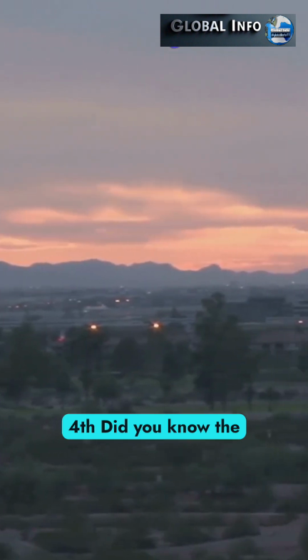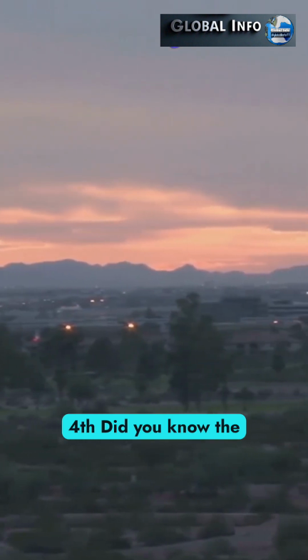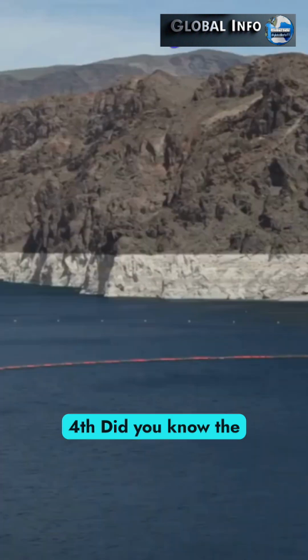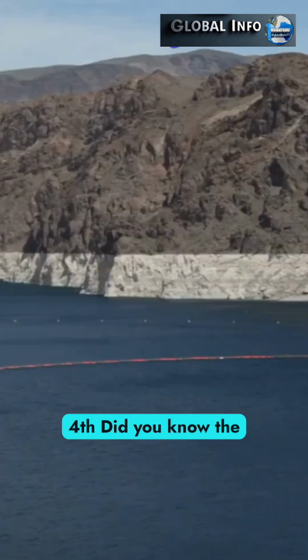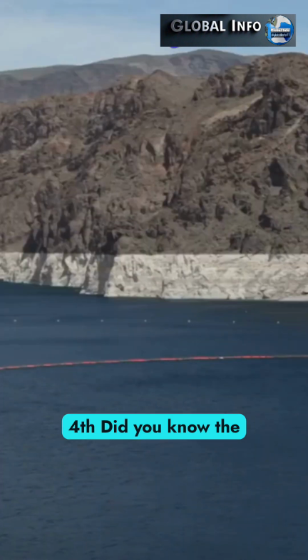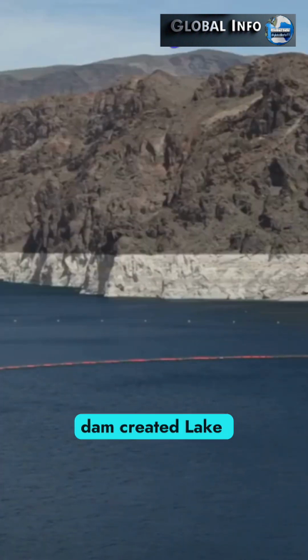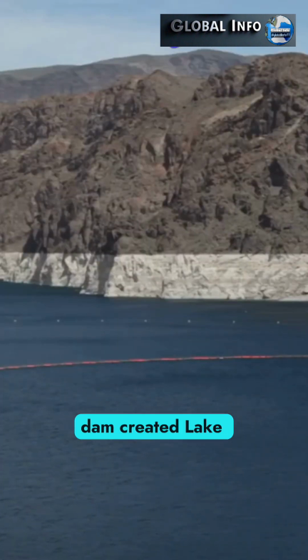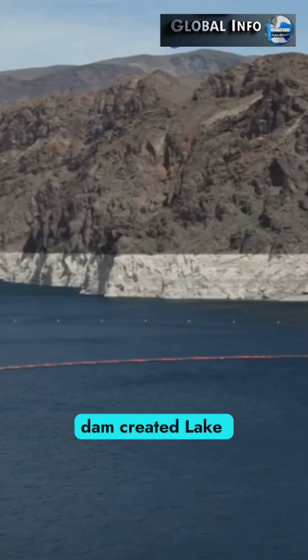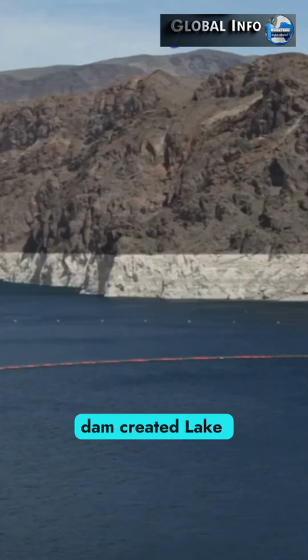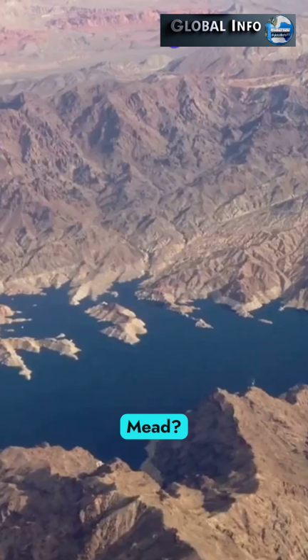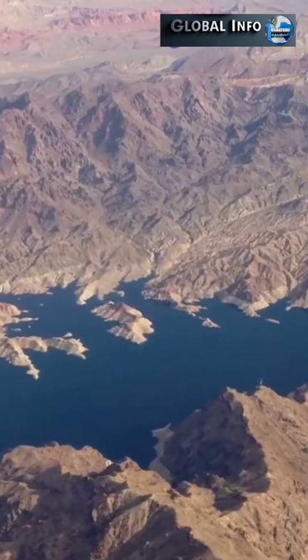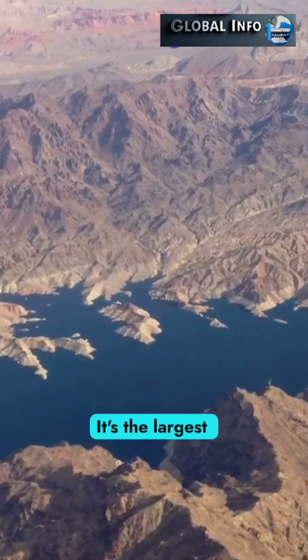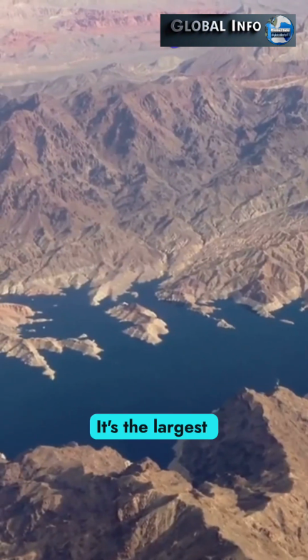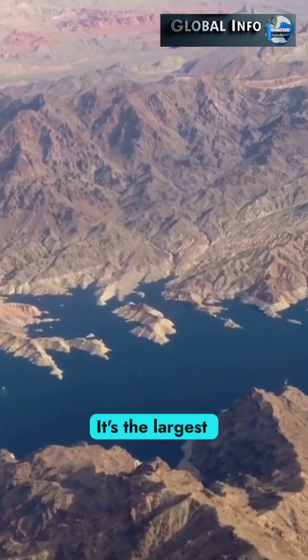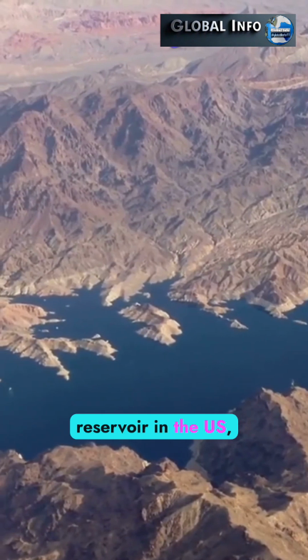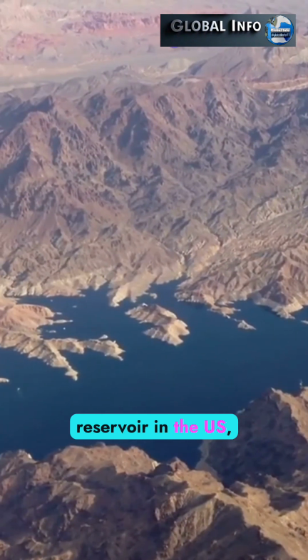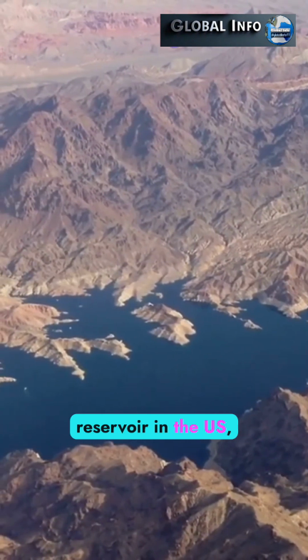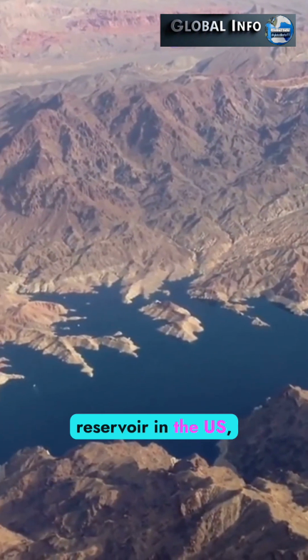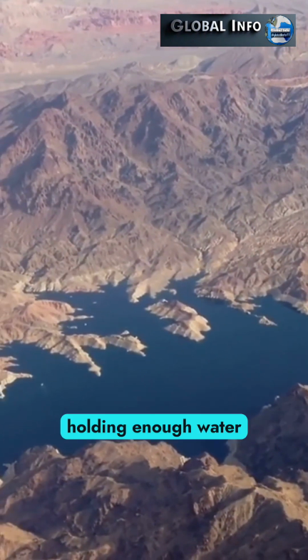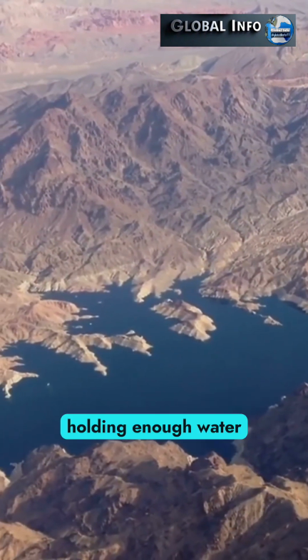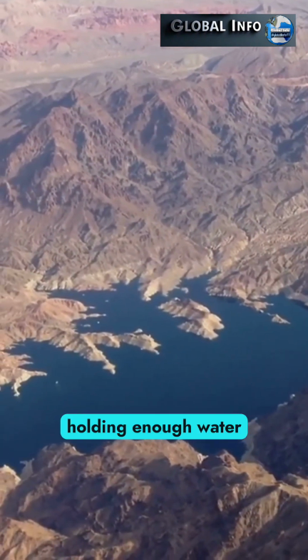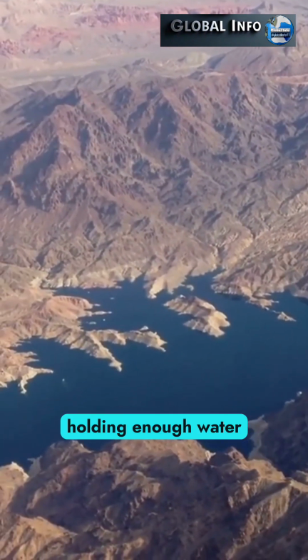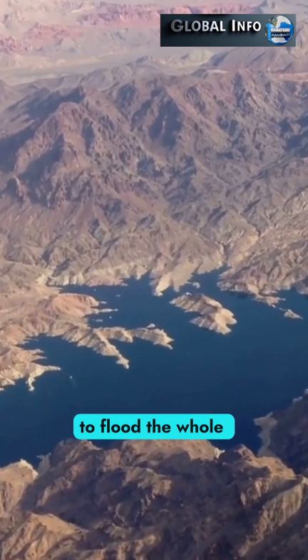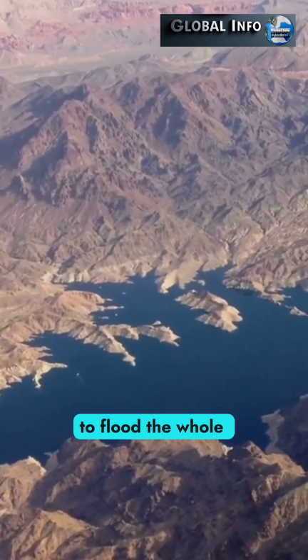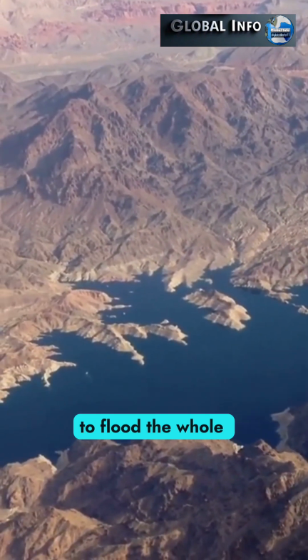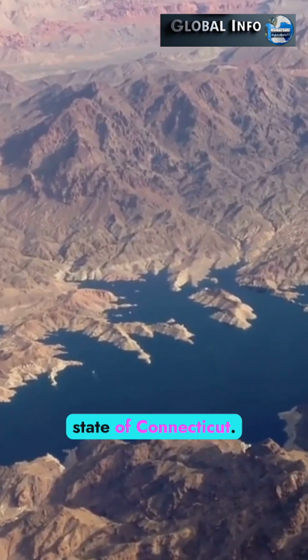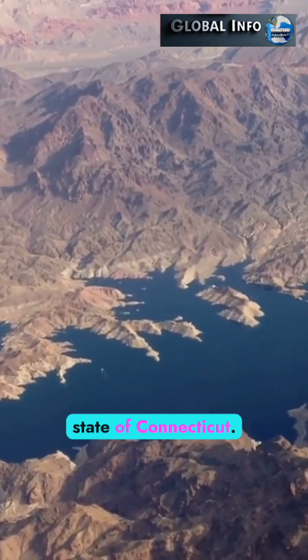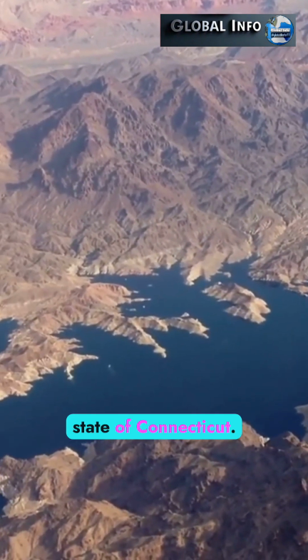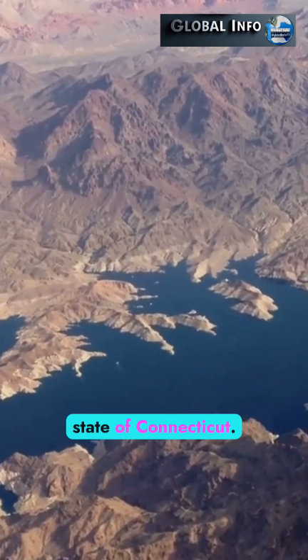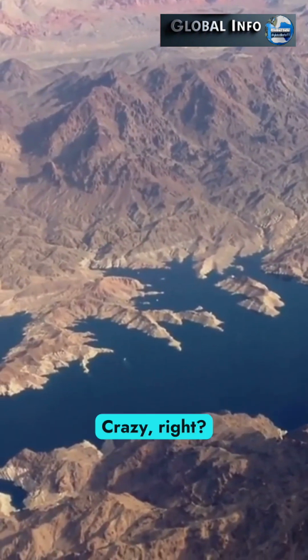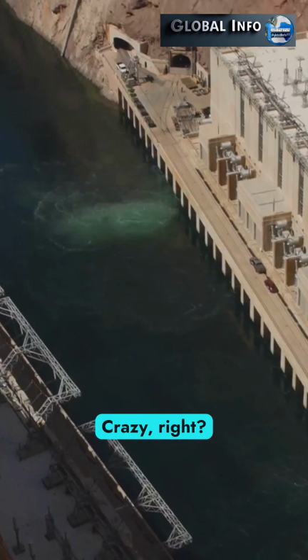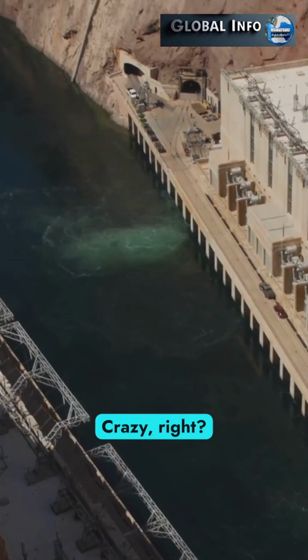Fourth, did you know the dam created Lake Mead? It's the largest reservoir in the US, holding enough water to flood the whole state of Connecticut. Crazy, right?